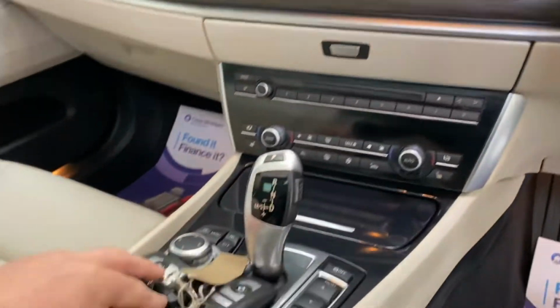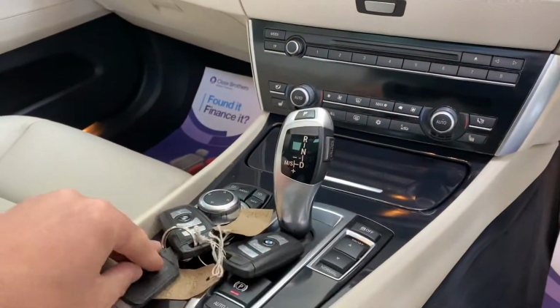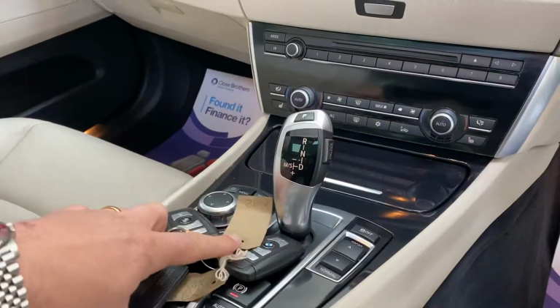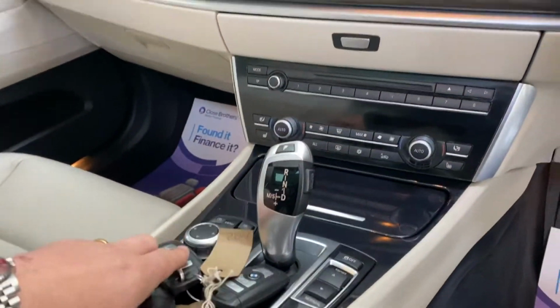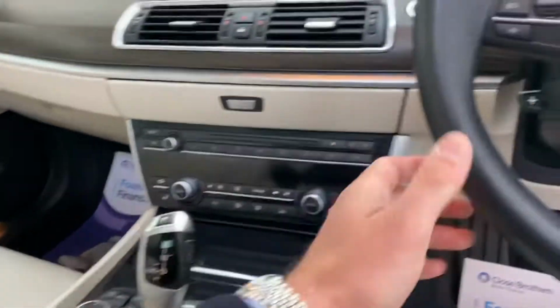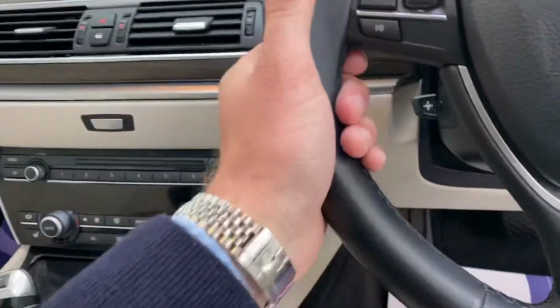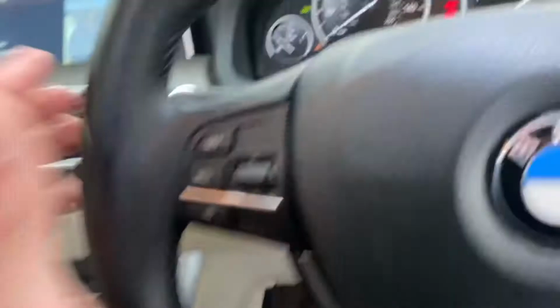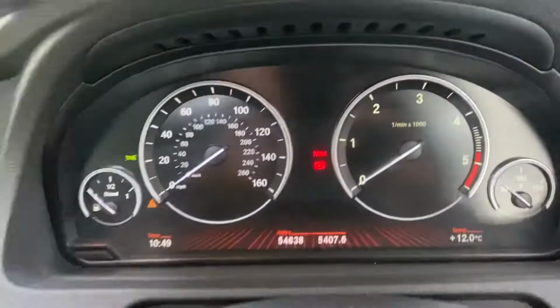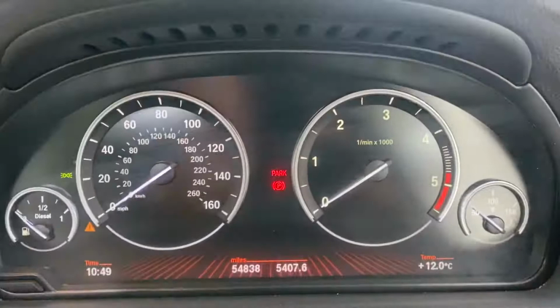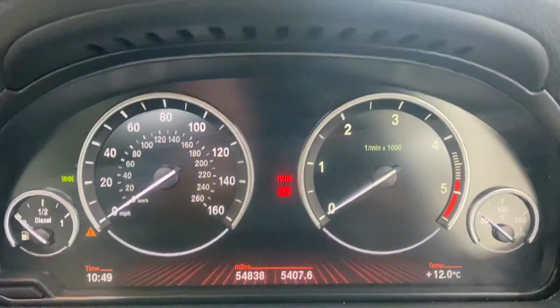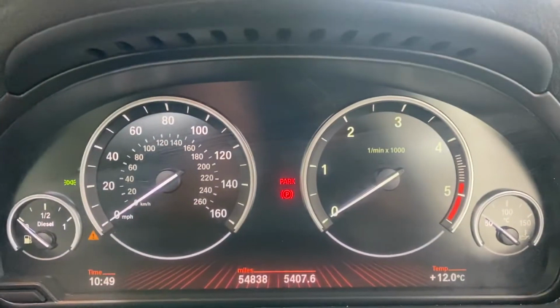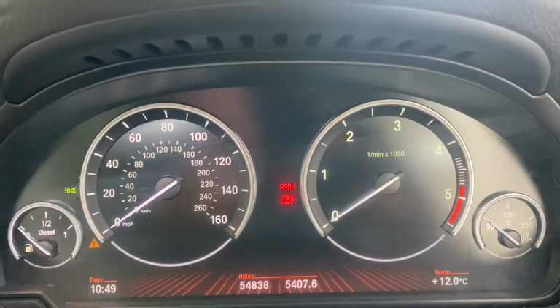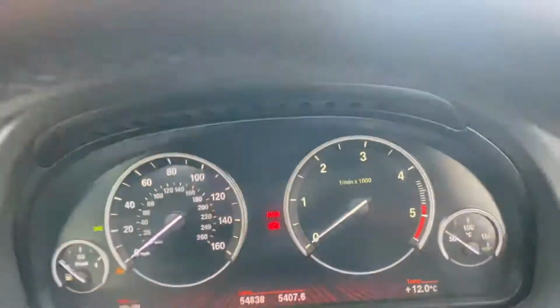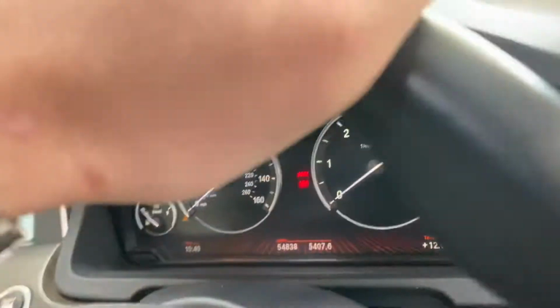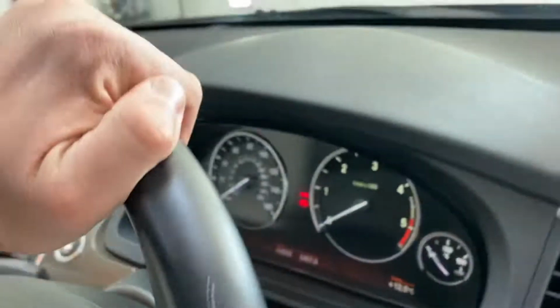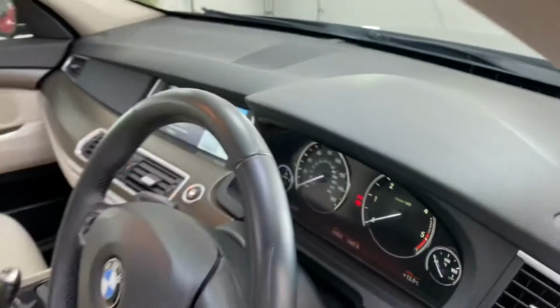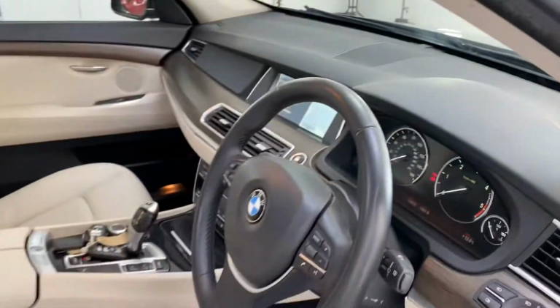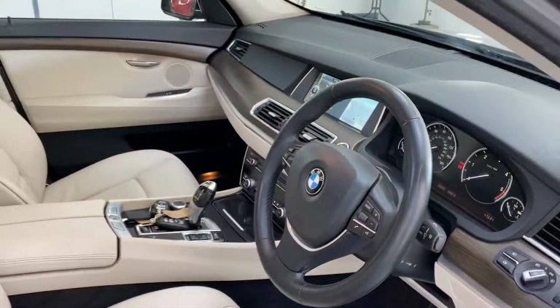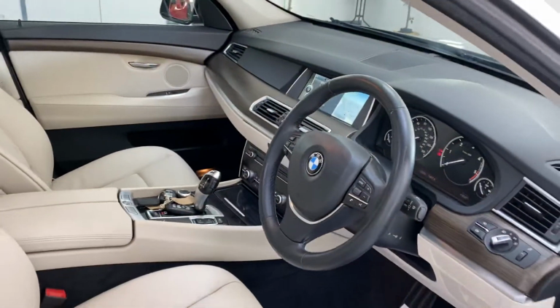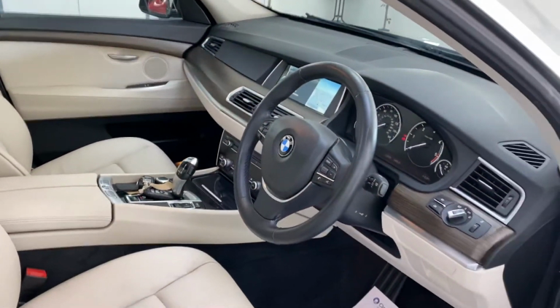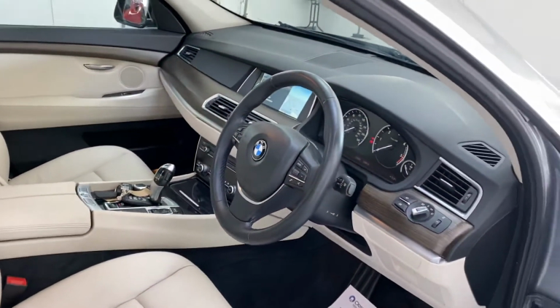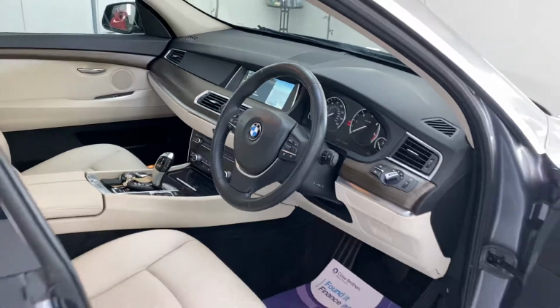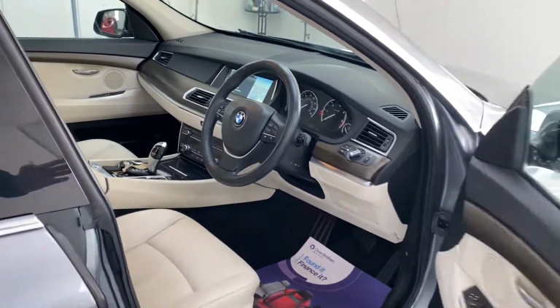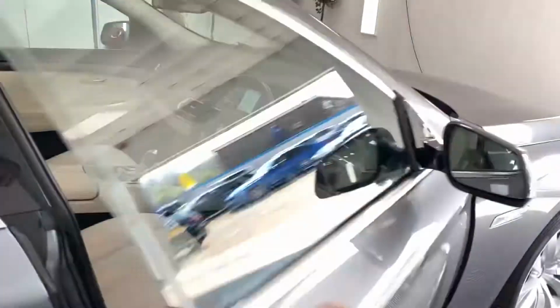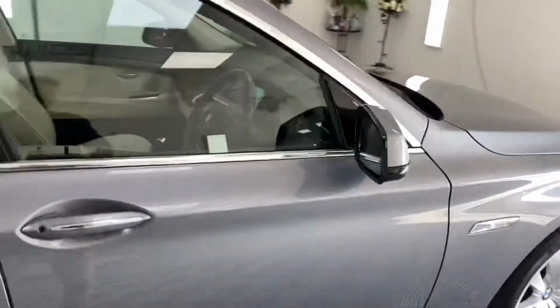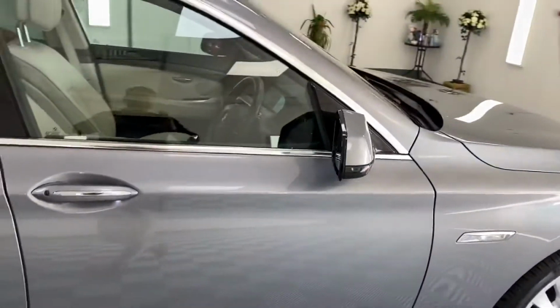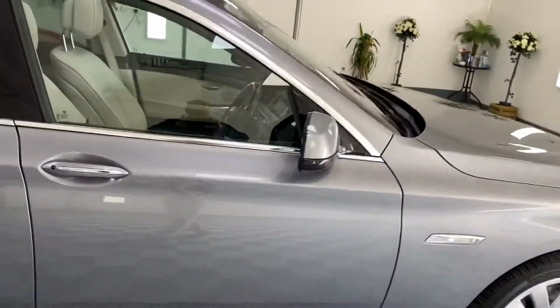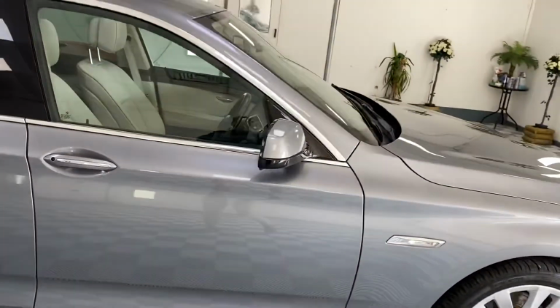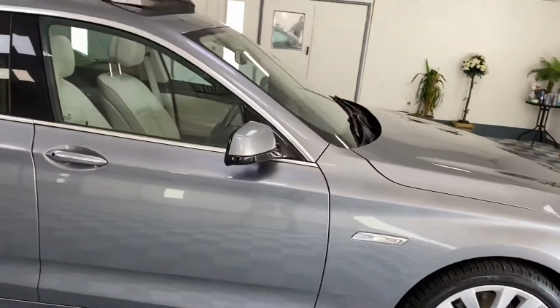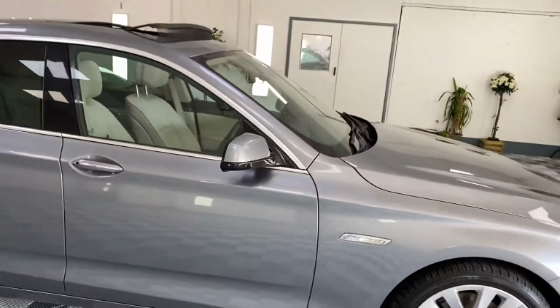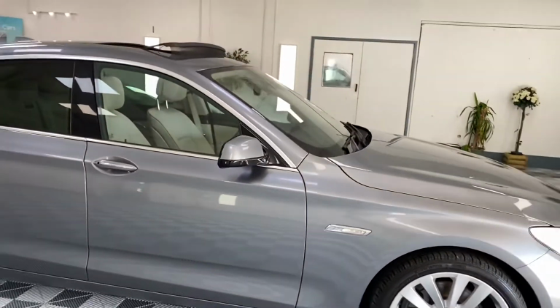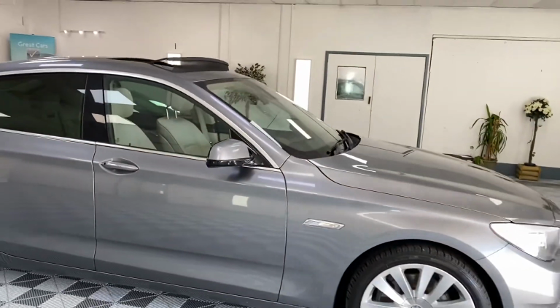Two keys for the vehicle. And the beauty of it — only 54,000 warranted miles on it. Xenon headlights, electric seats. Really has got it all.